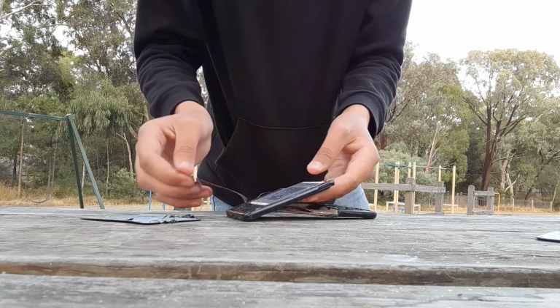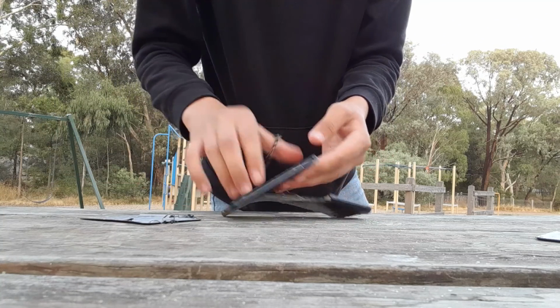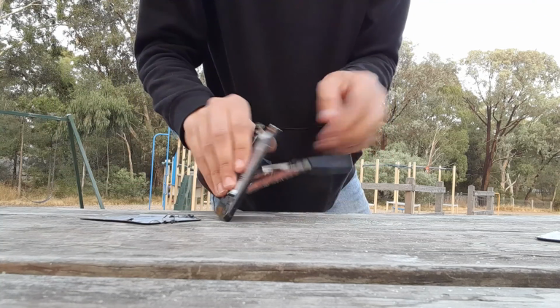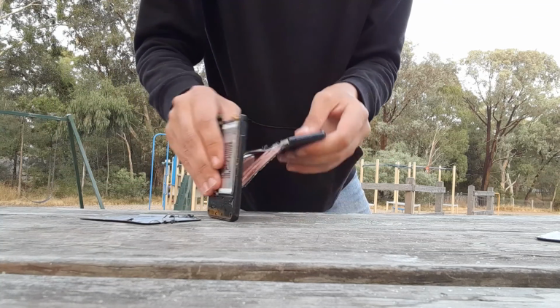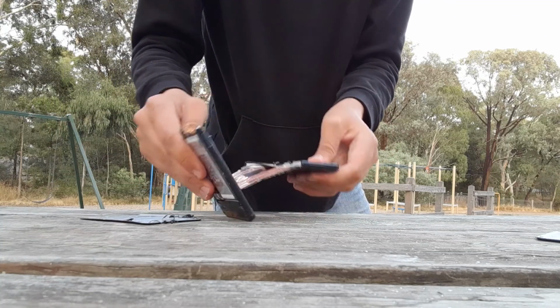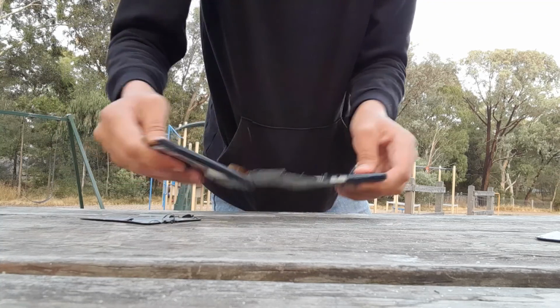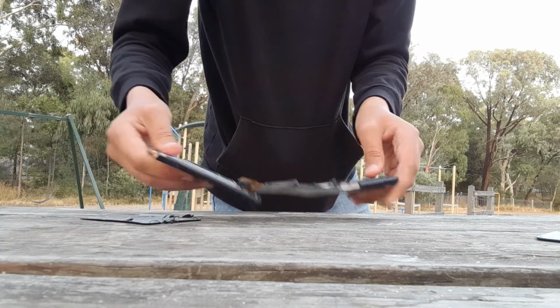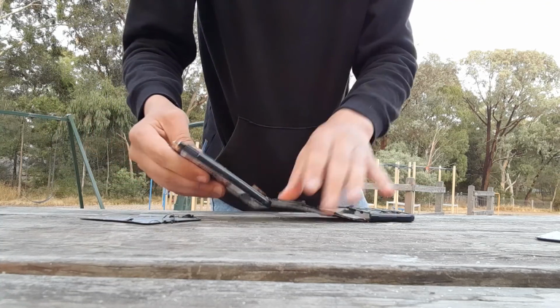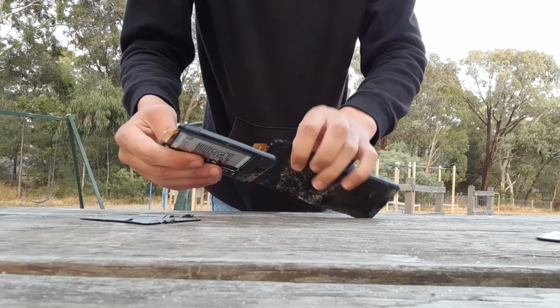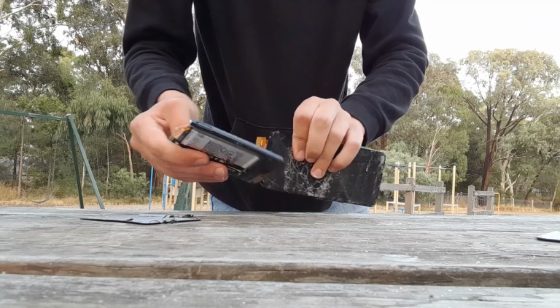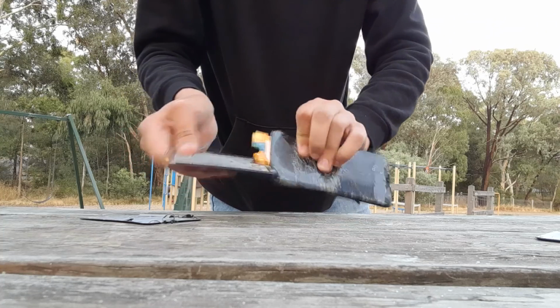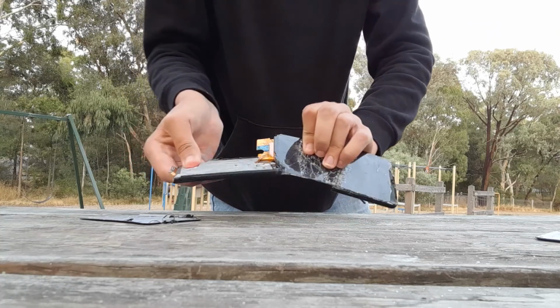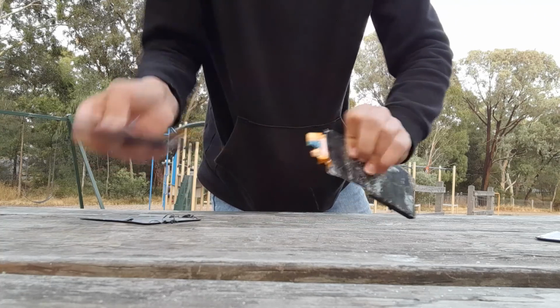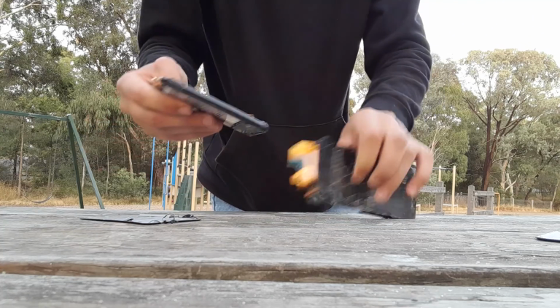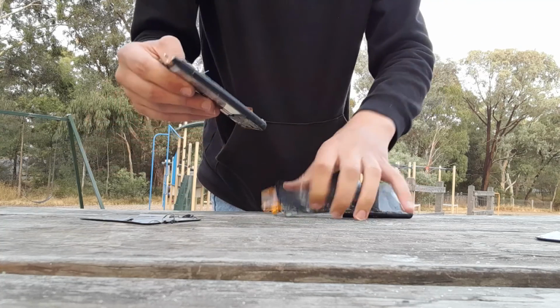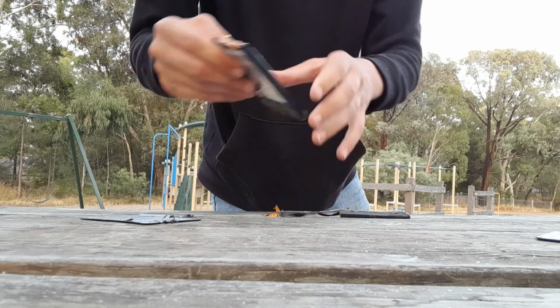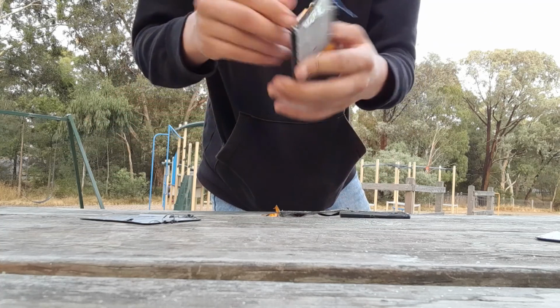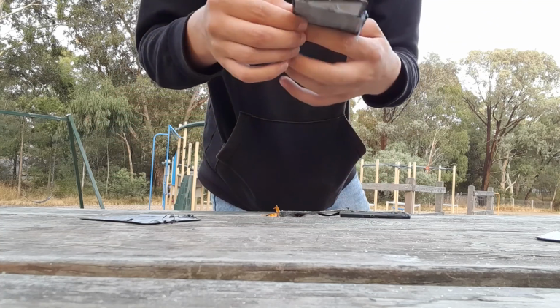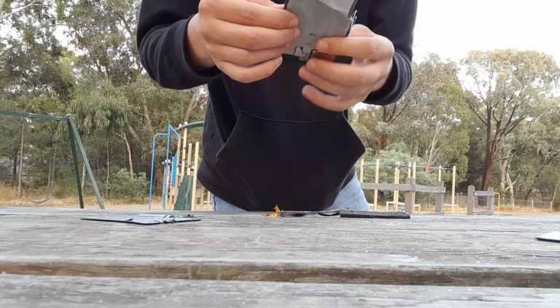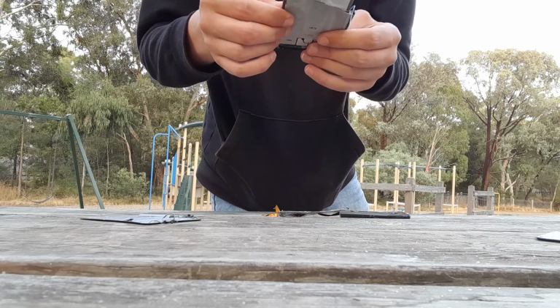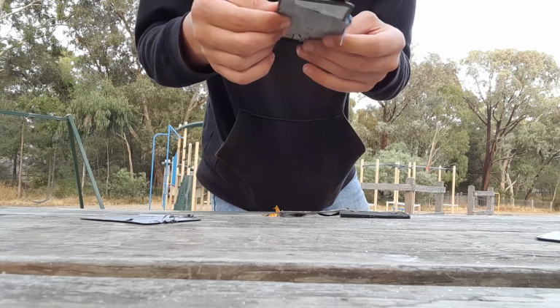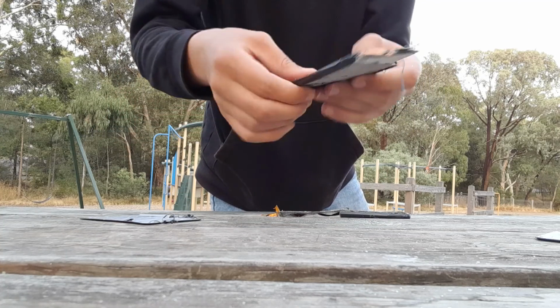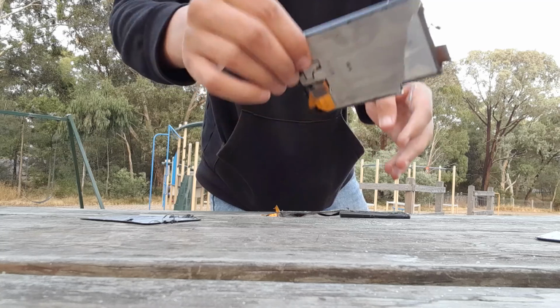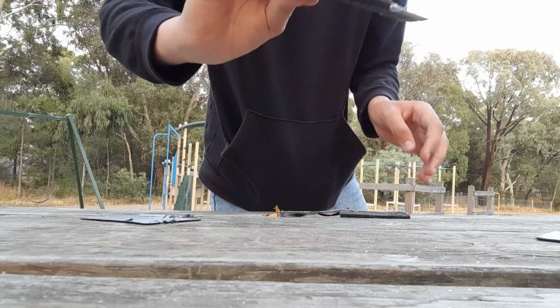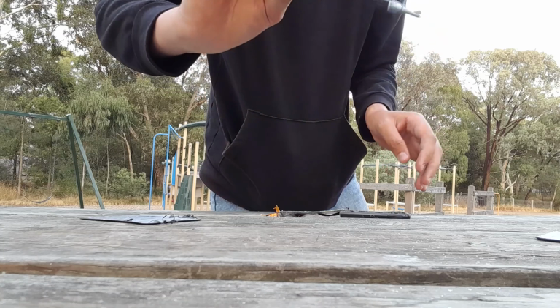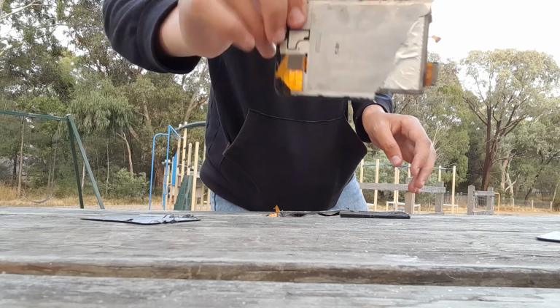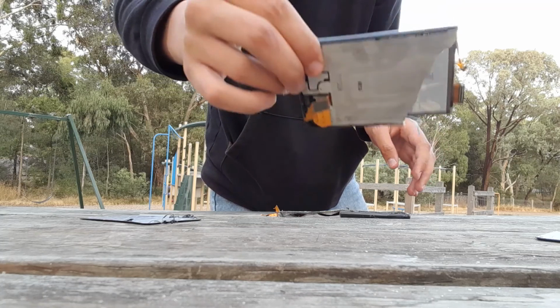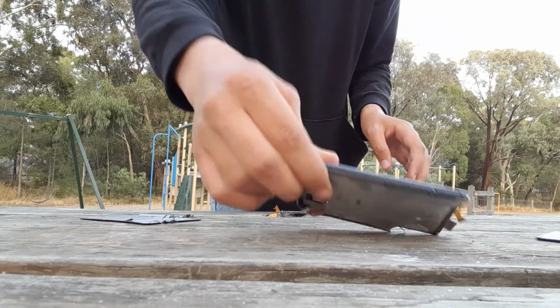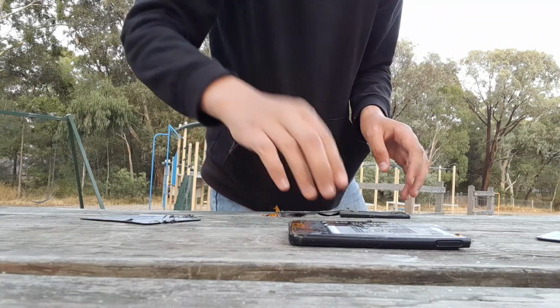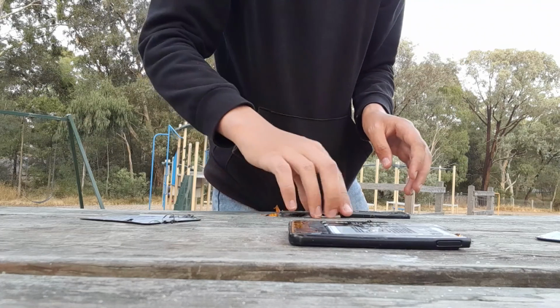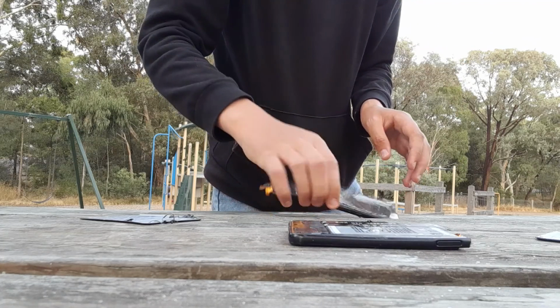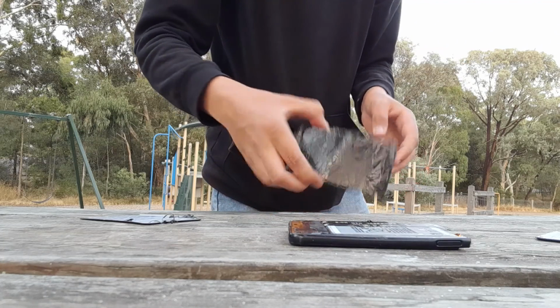So this is the battery. We want to be very careful with these things — we don't want to explode it. Yeah, it's a battery. Be careful with these, kids. Never touch a battery unless you know what you're doing.